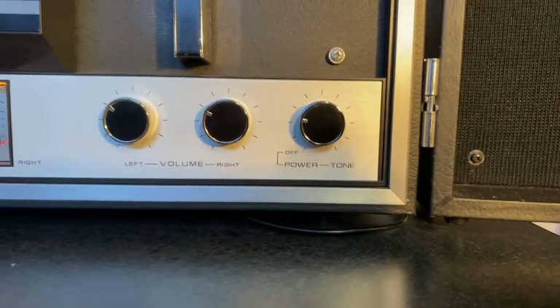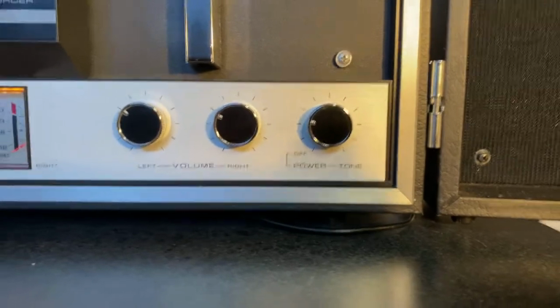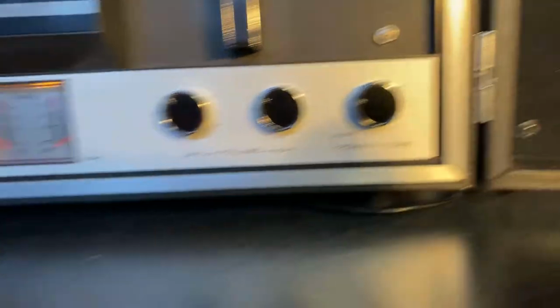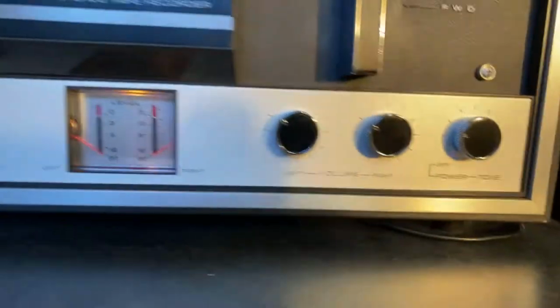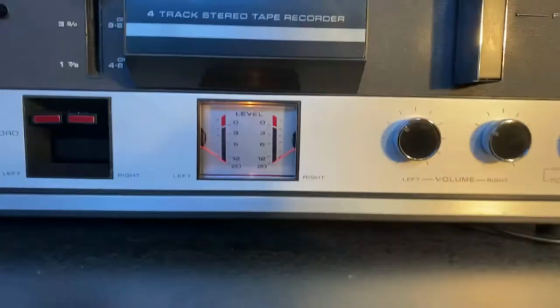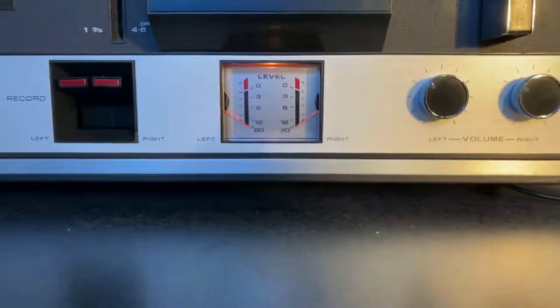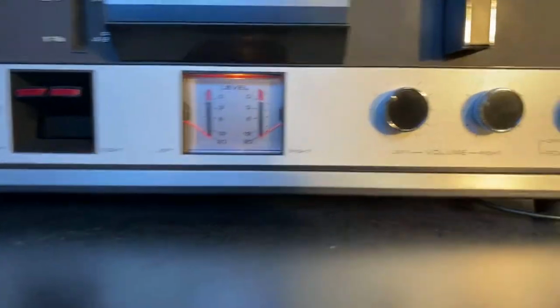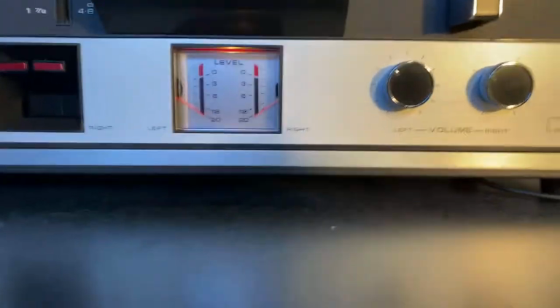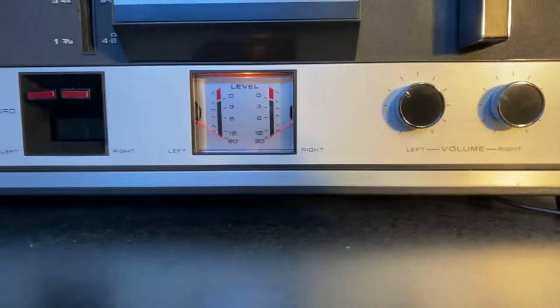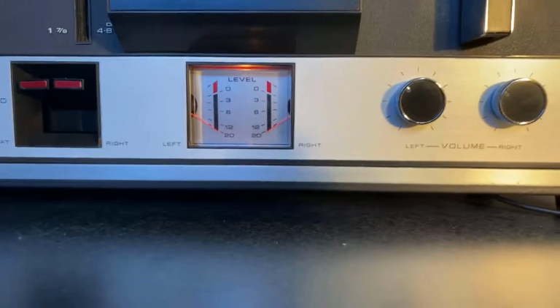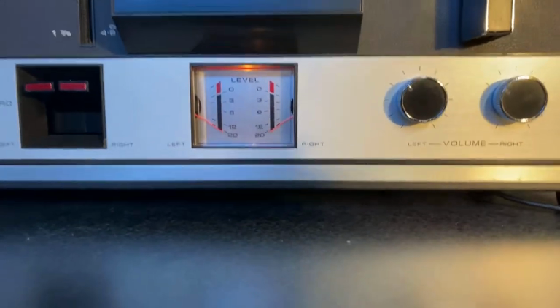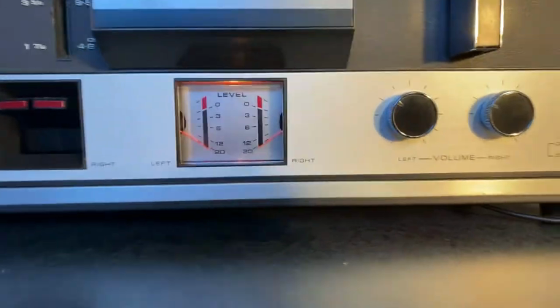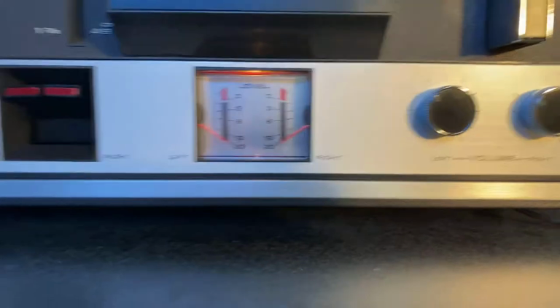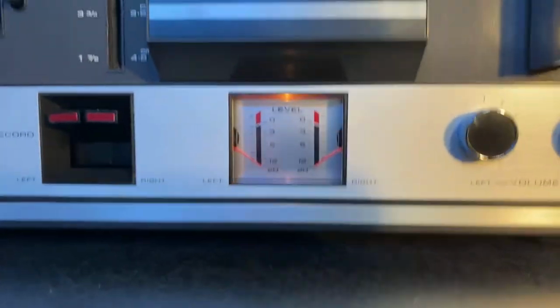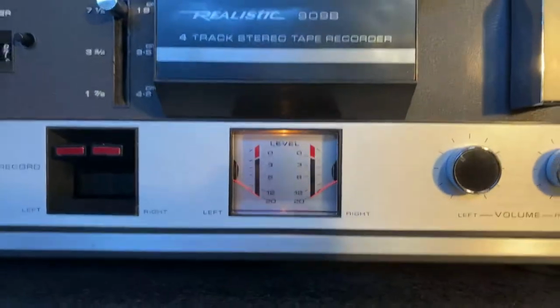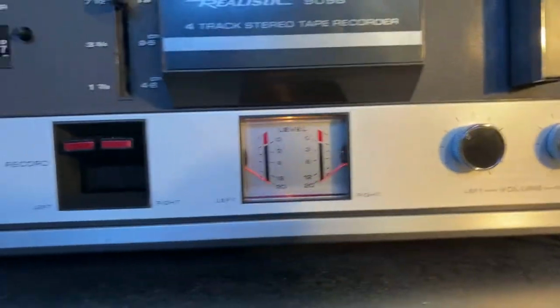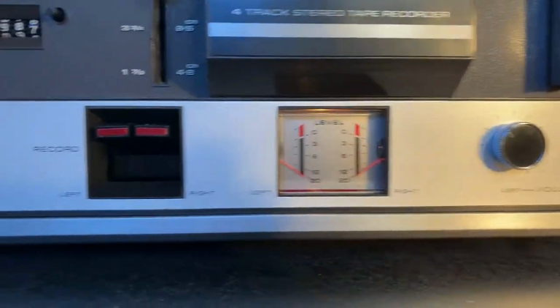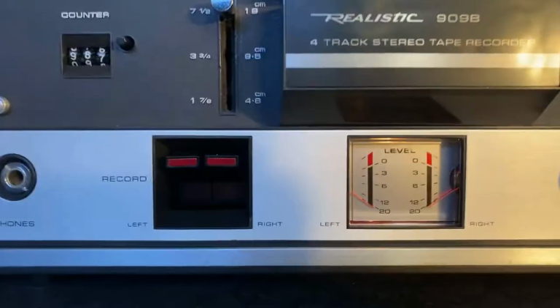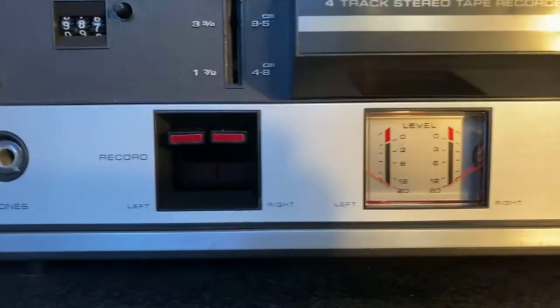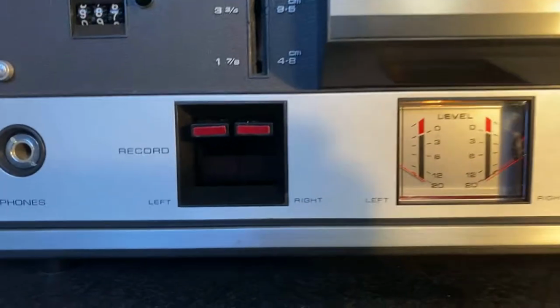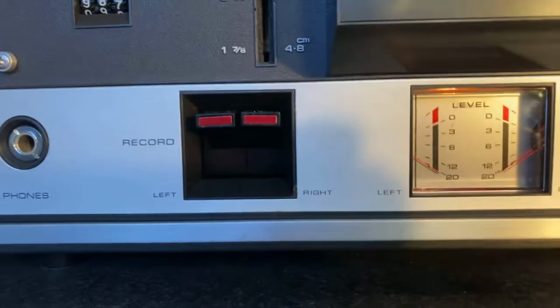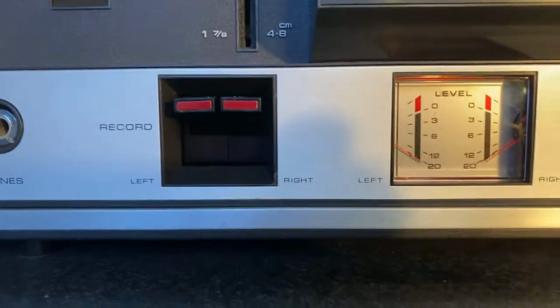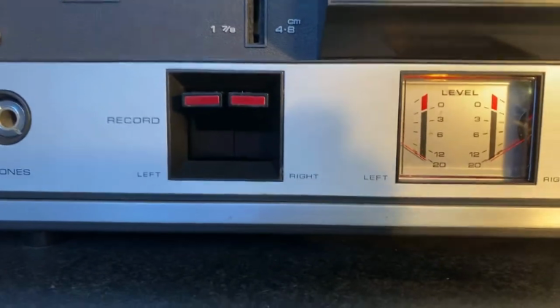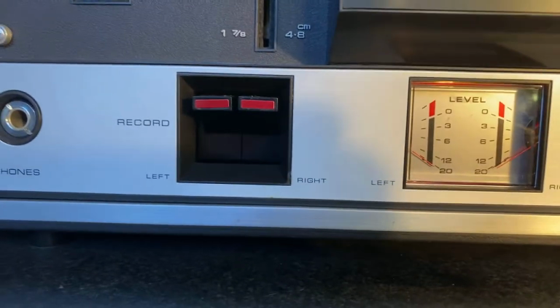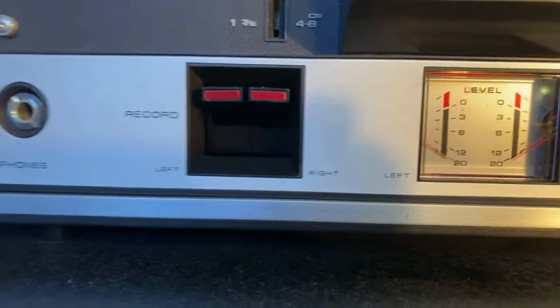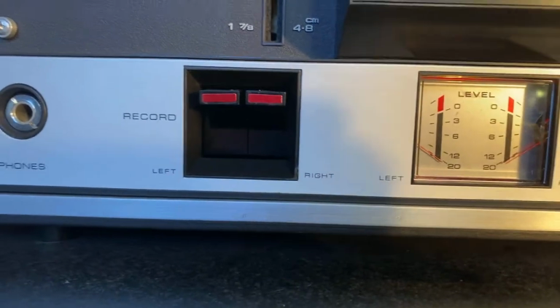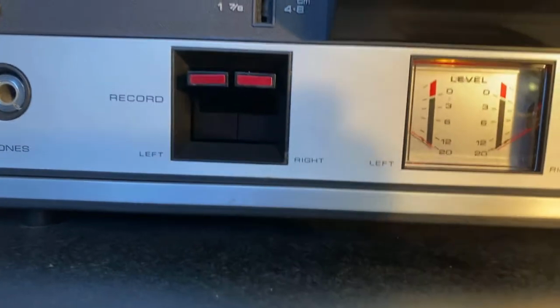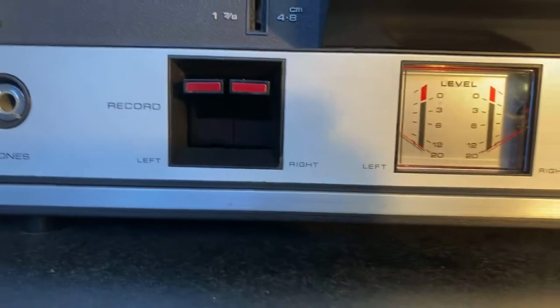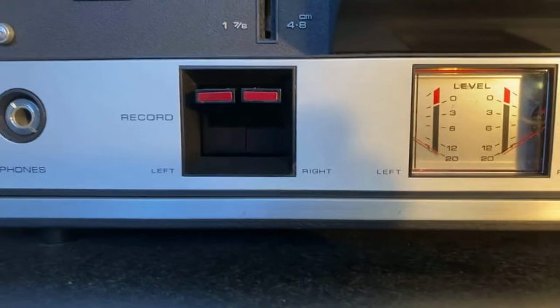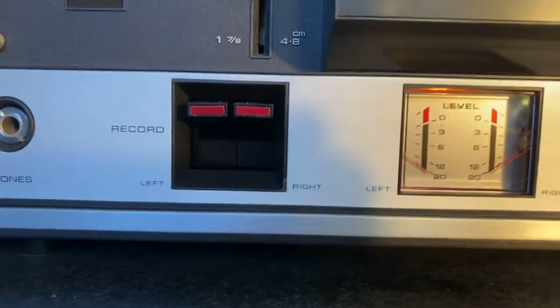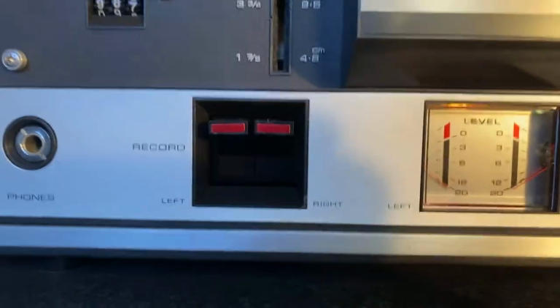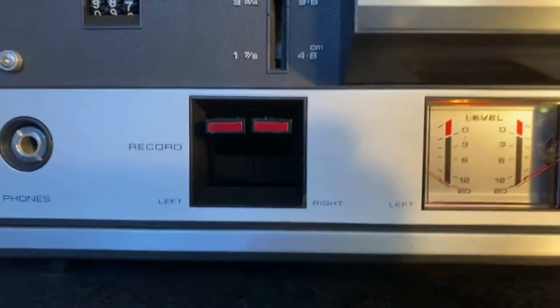But I think you'll see what I mean when we get started here — it sounds great. VU meters, of course, no problem there. The needles work fine on it; the meters are in good shape. The record buttons work great.